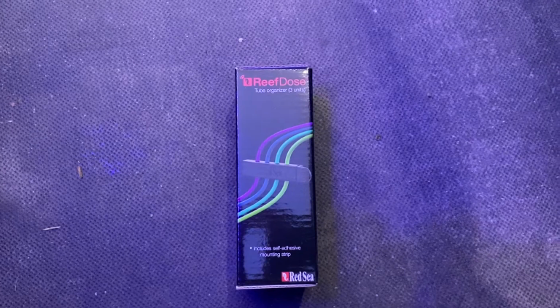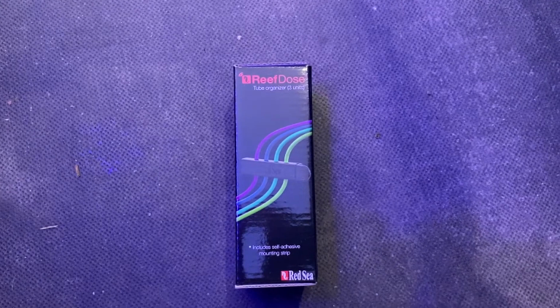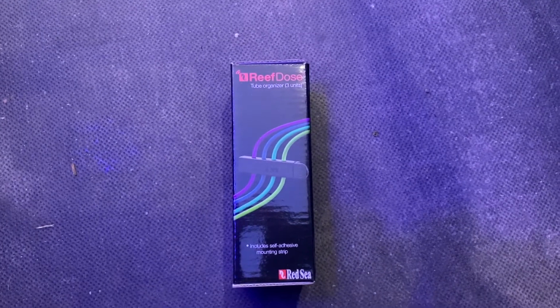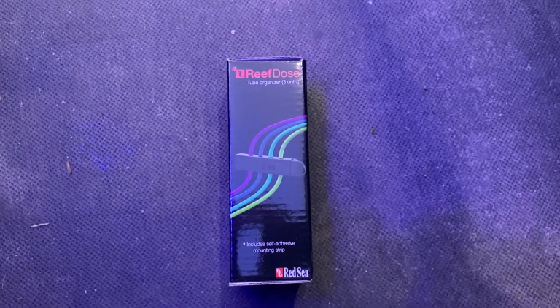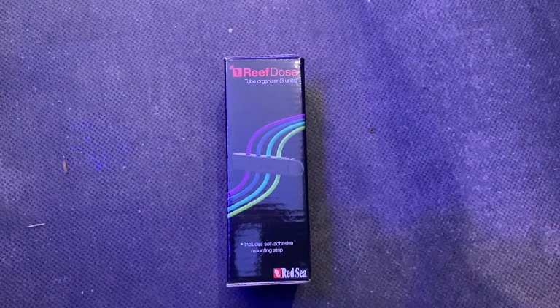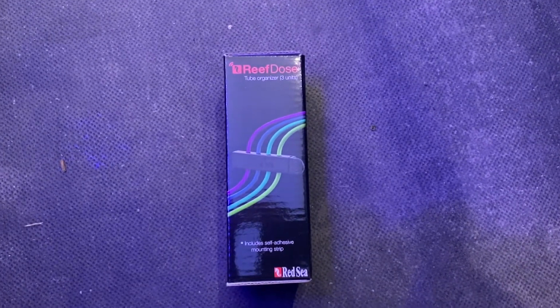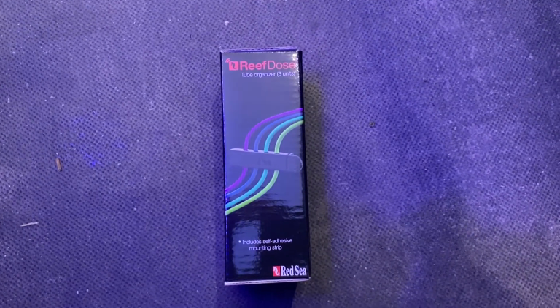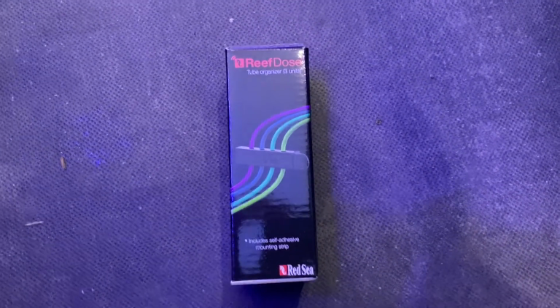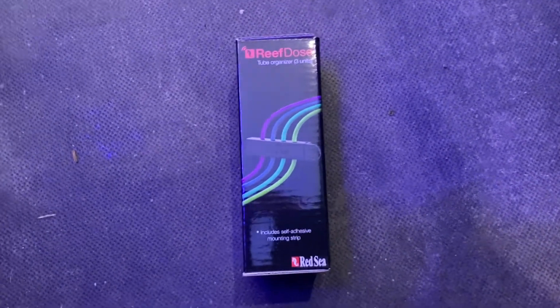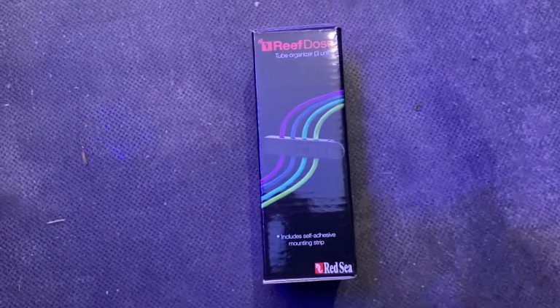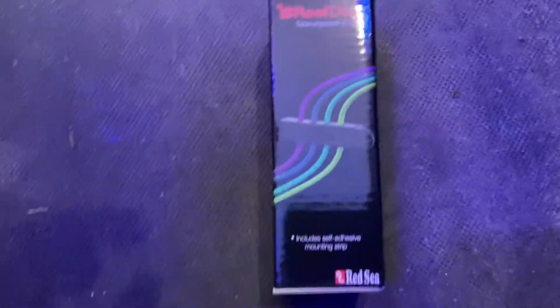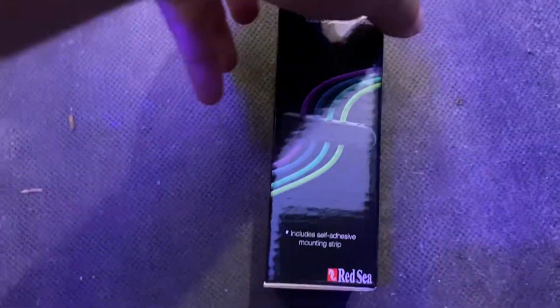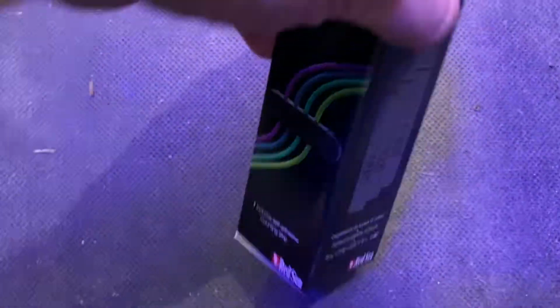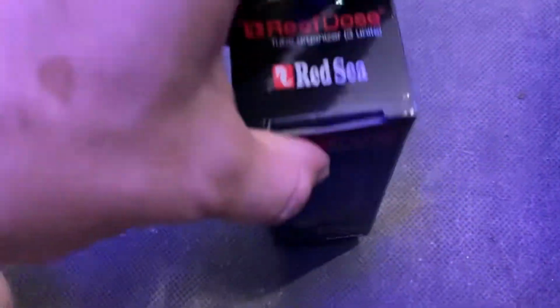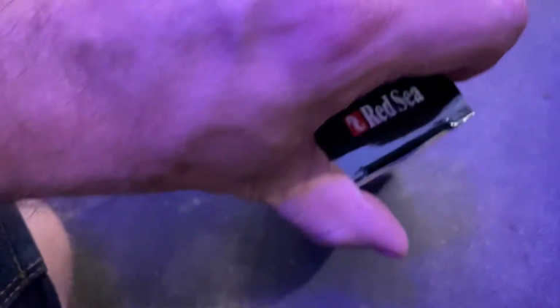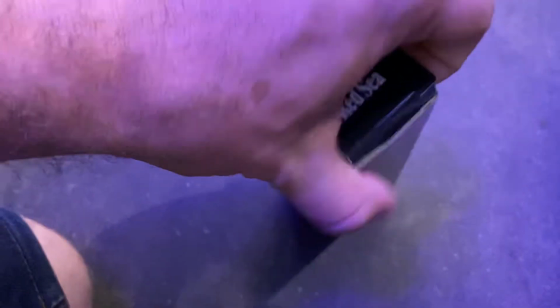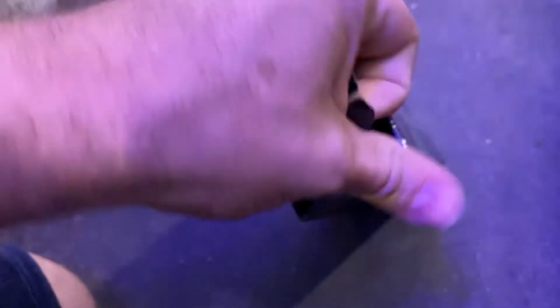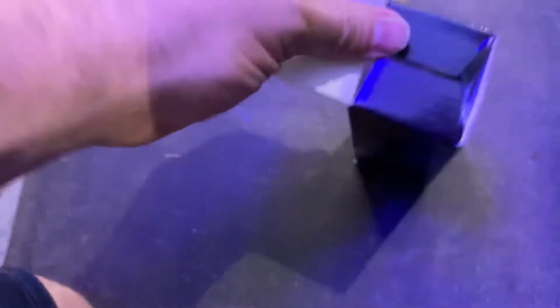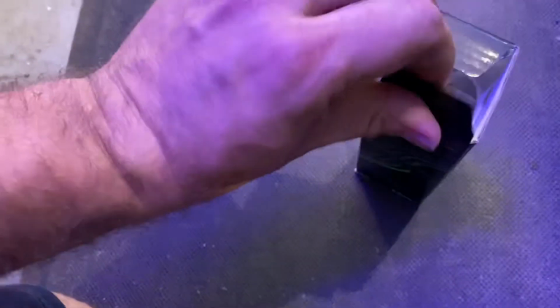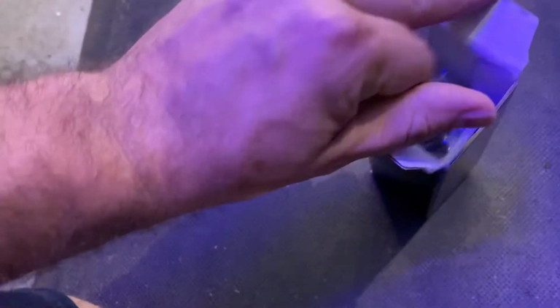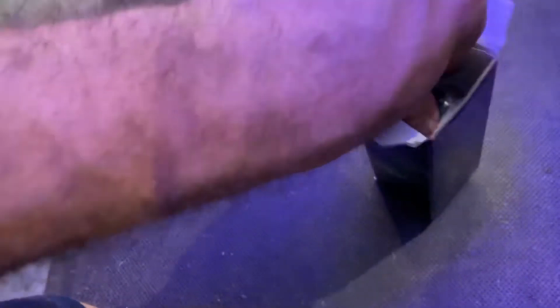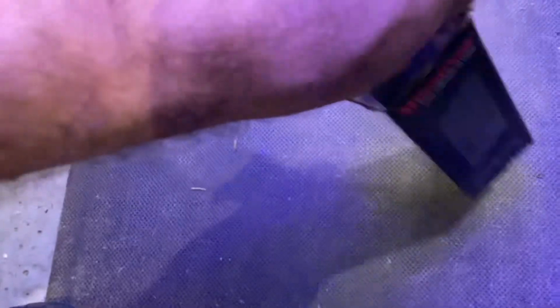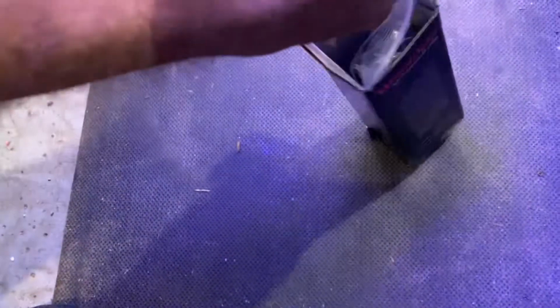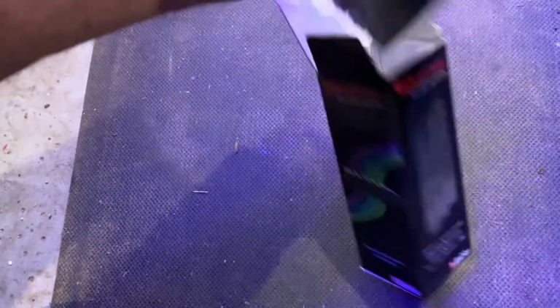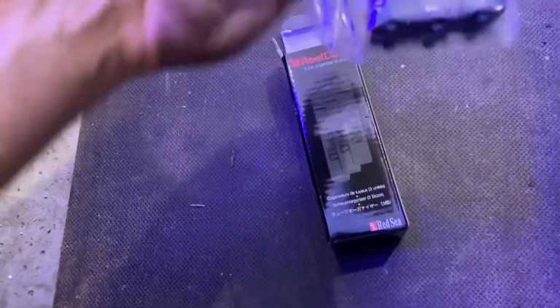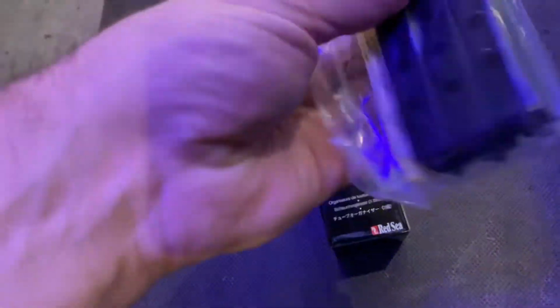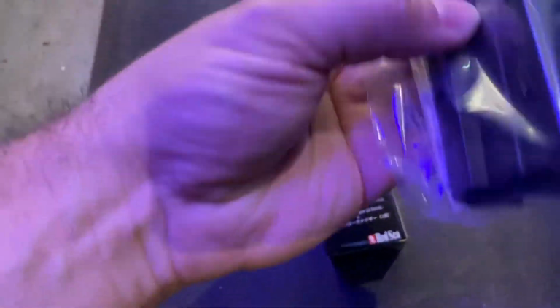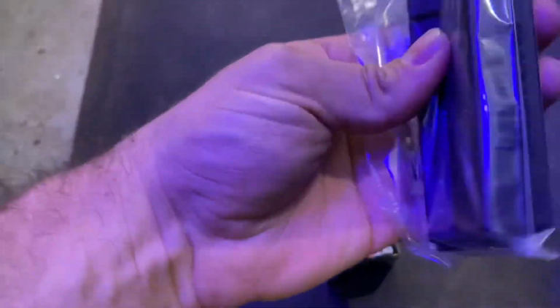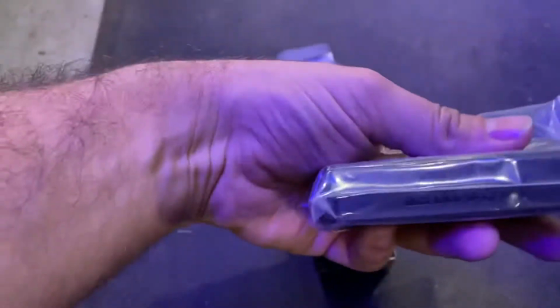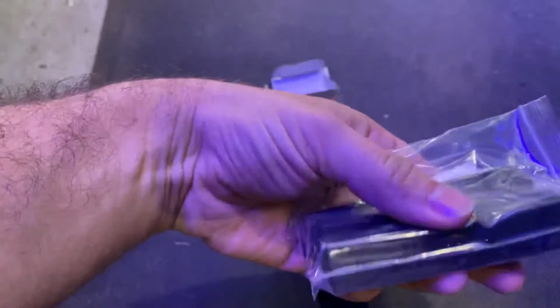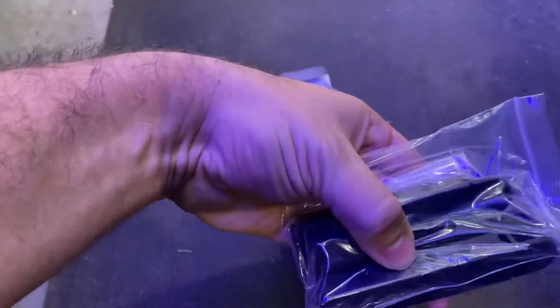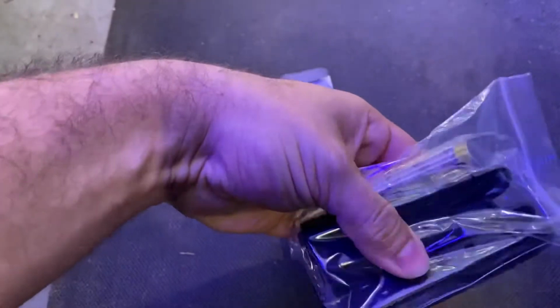This is the new Red Sea Reef Dose tube organiser. It comes with three units. So if you have a look inside the pack, you can see there we've got three units.